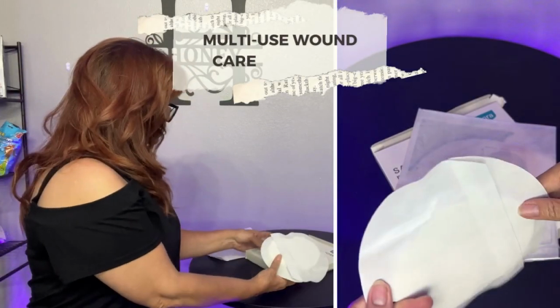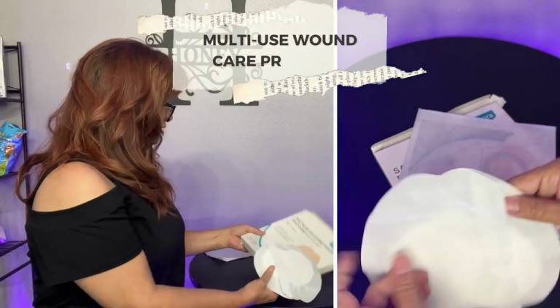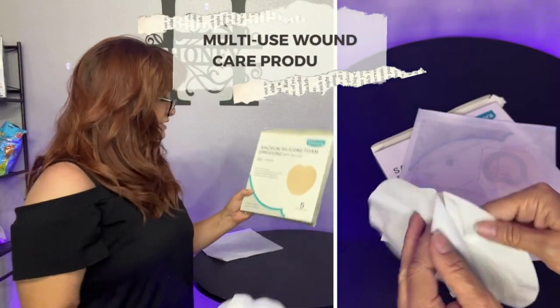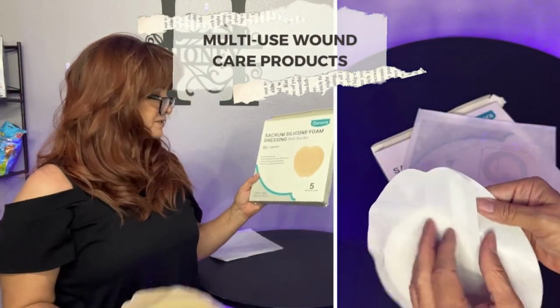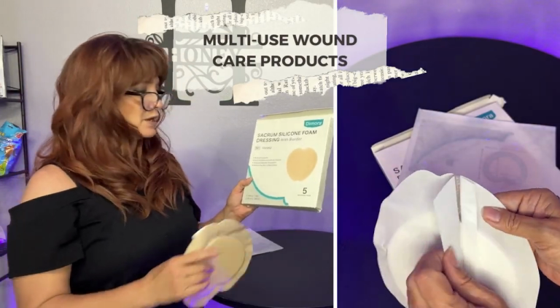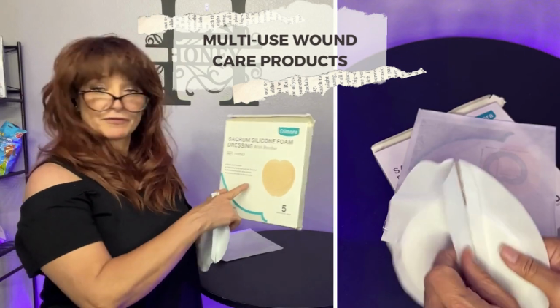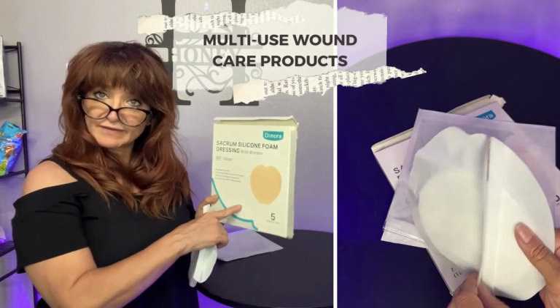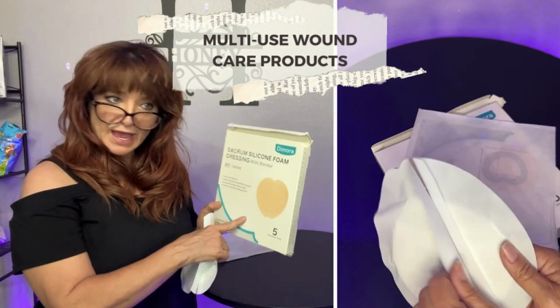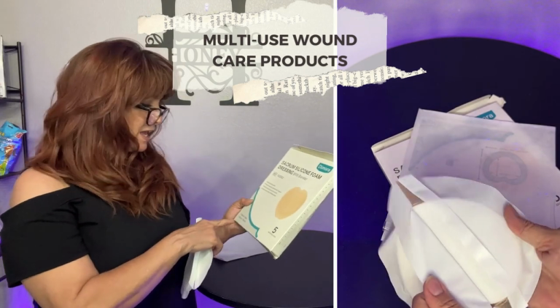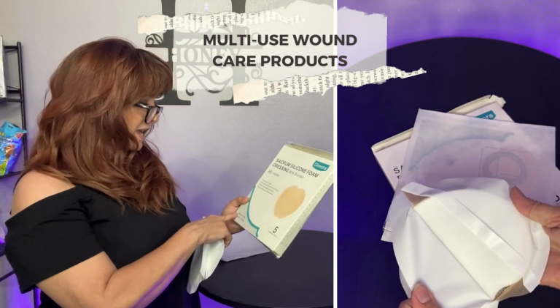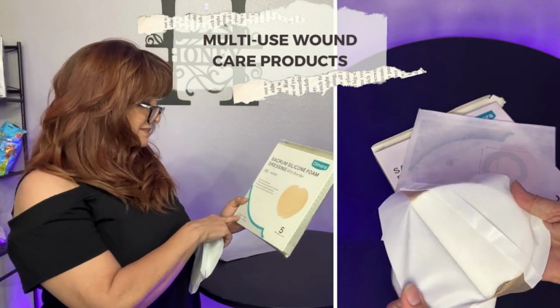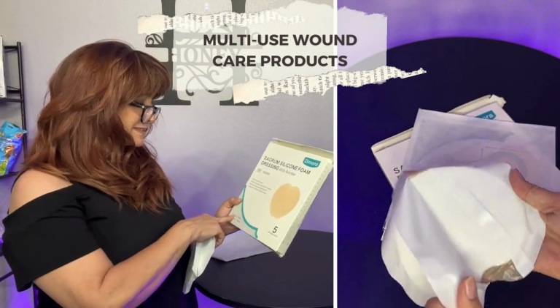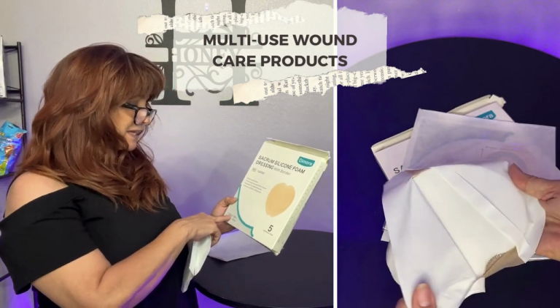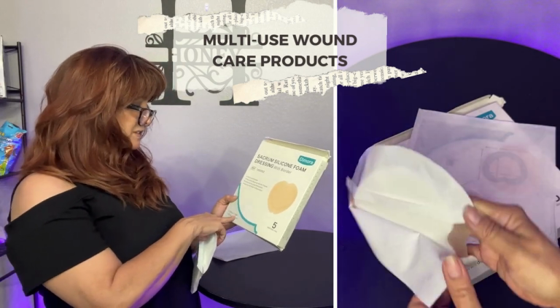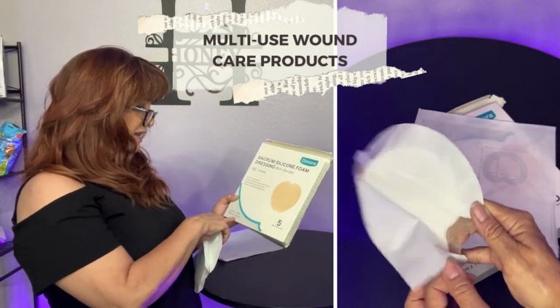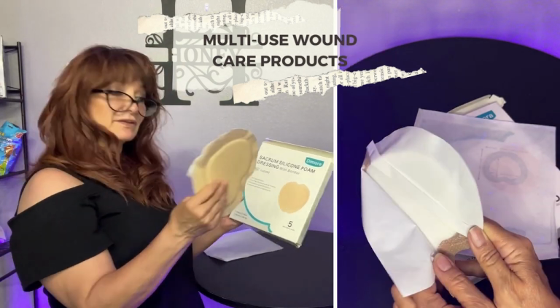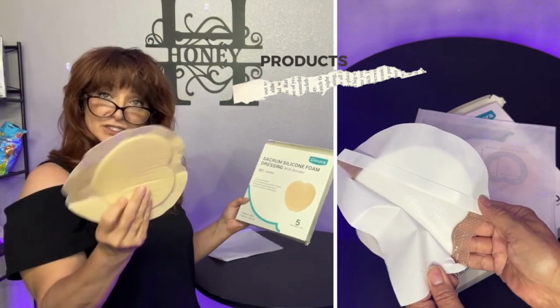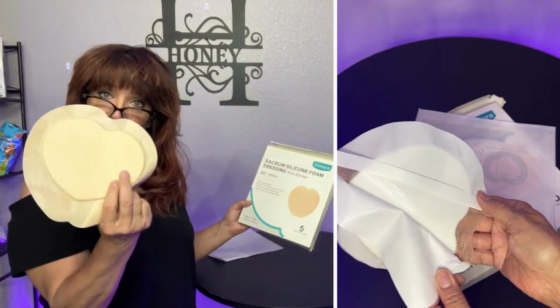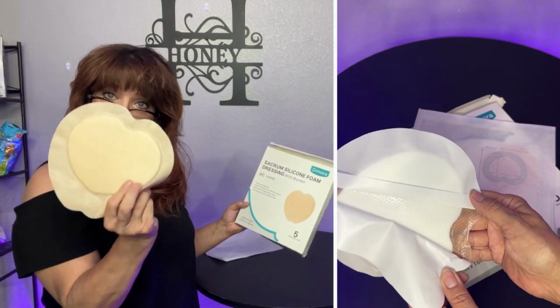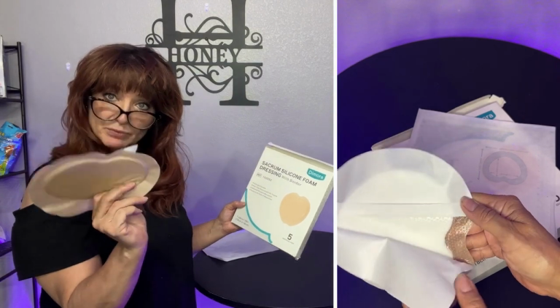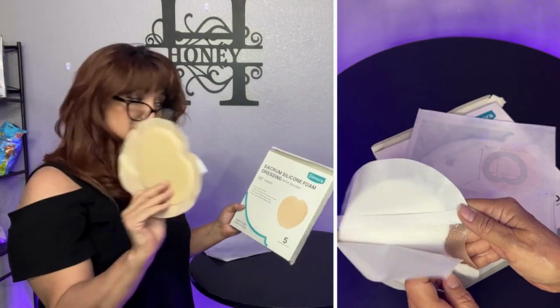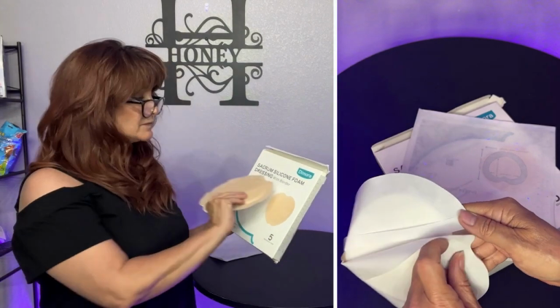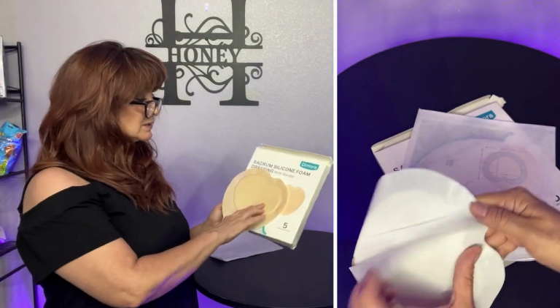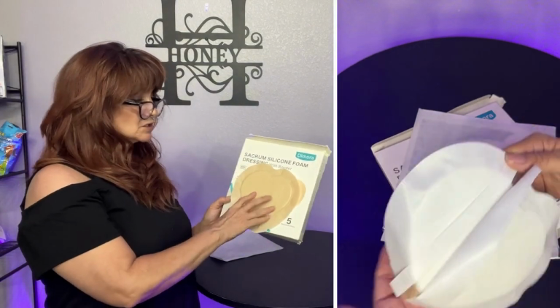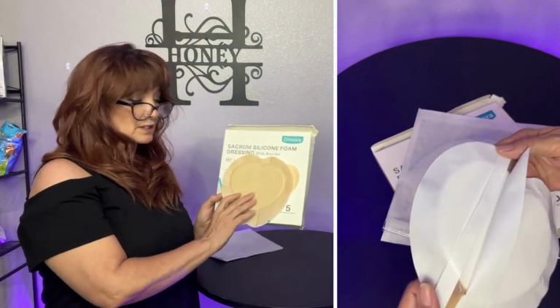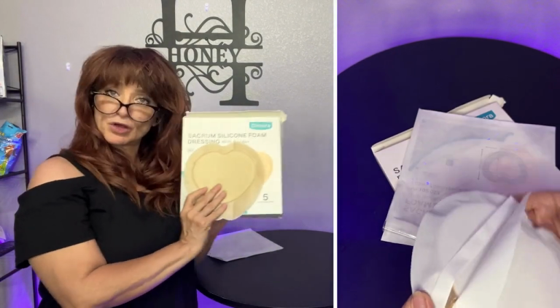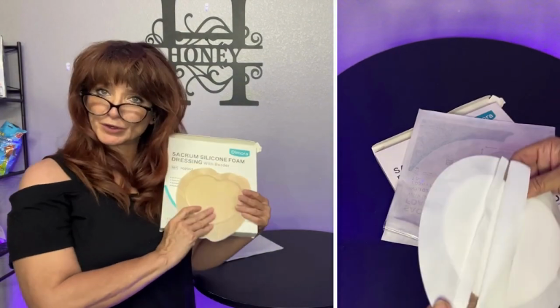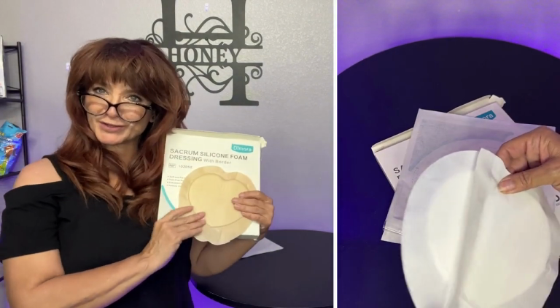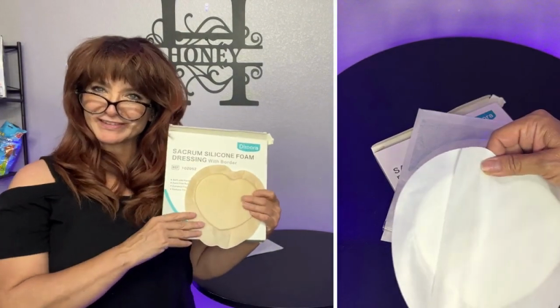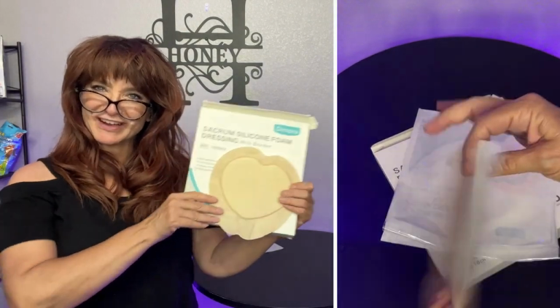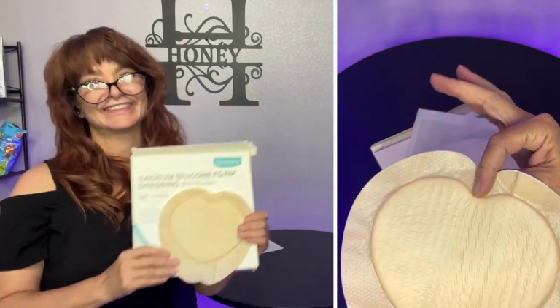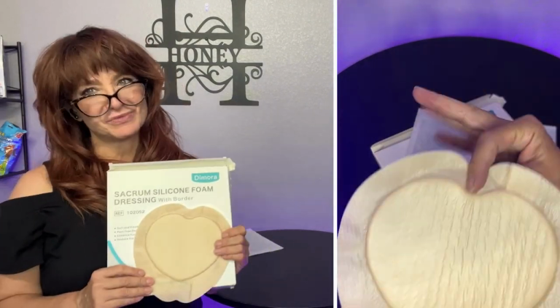Each pack comes with five, and this is seven inches by seven inches — a pretty good size, seven by seven, covering all the way across and all around. Thank you, Damora.